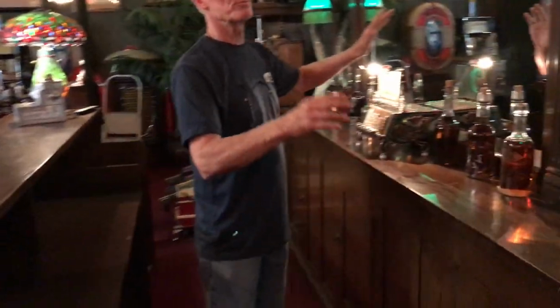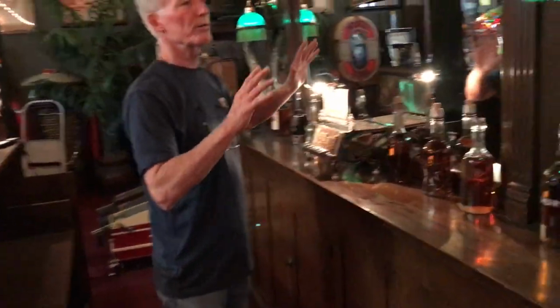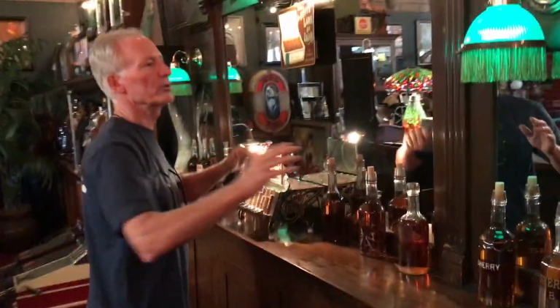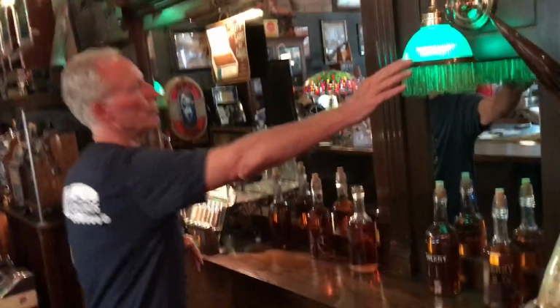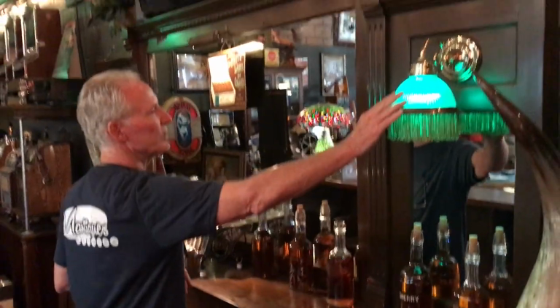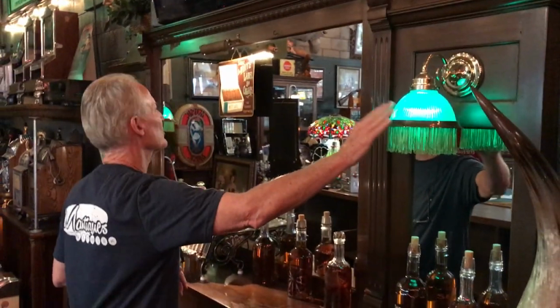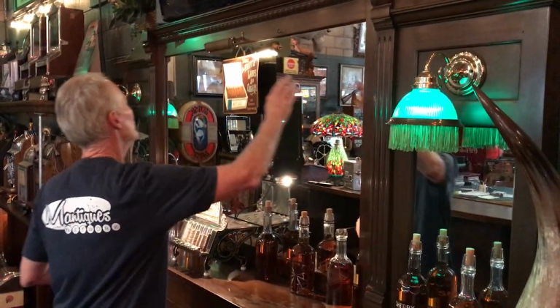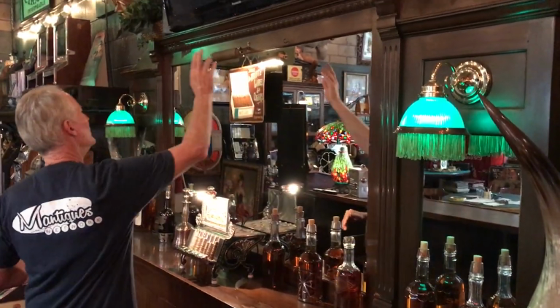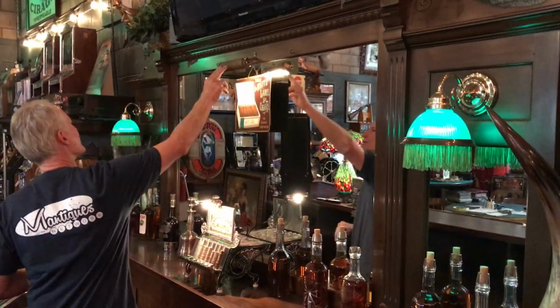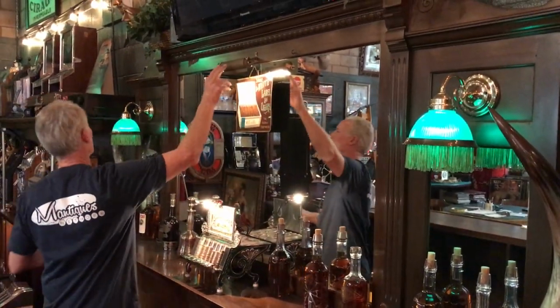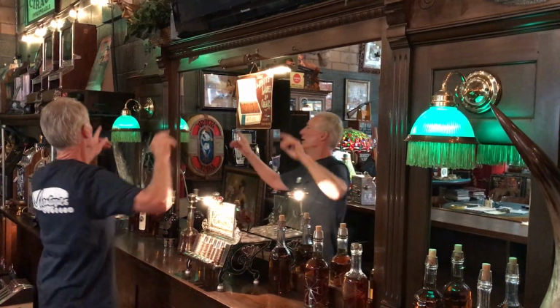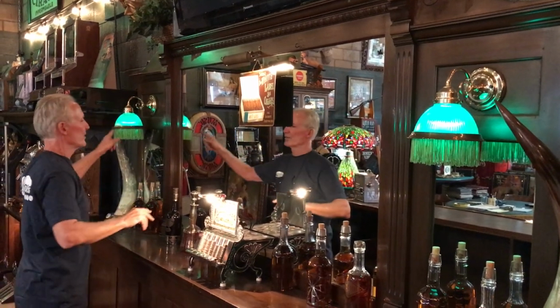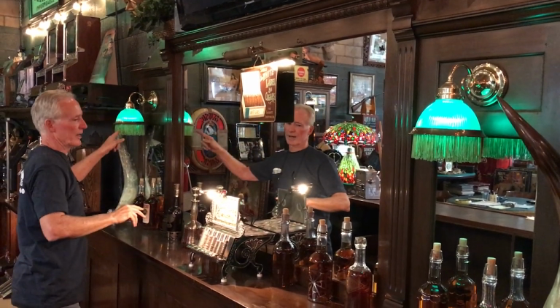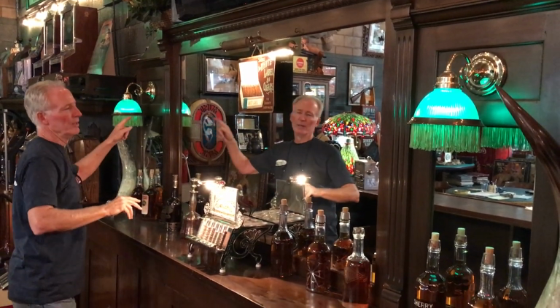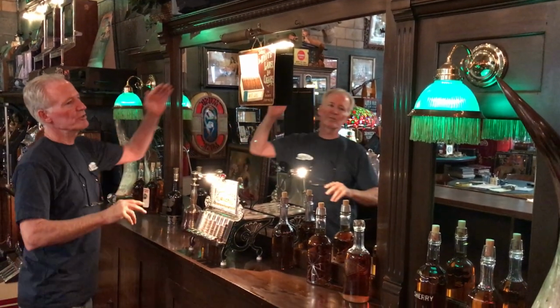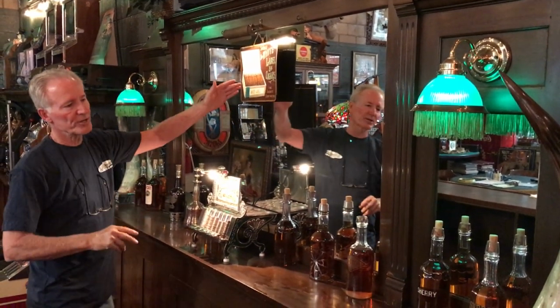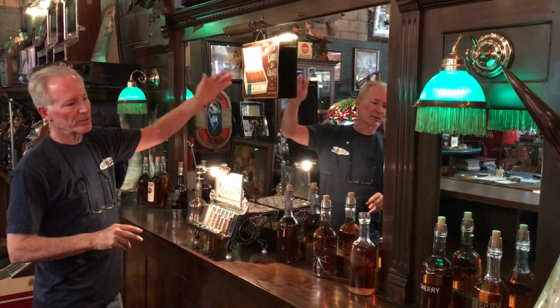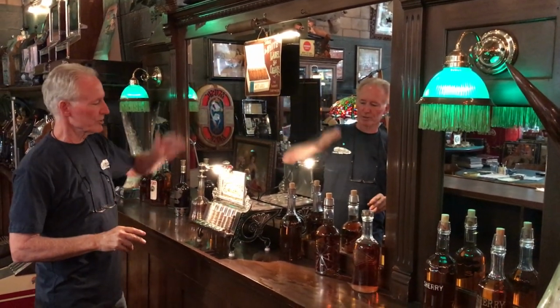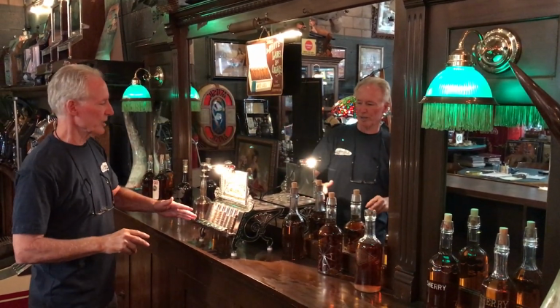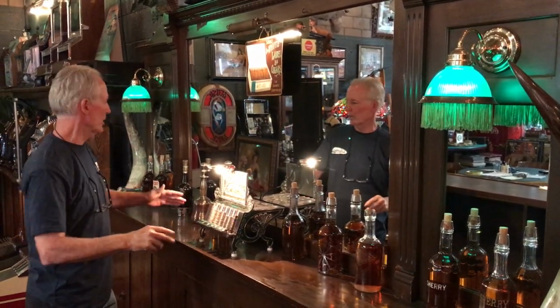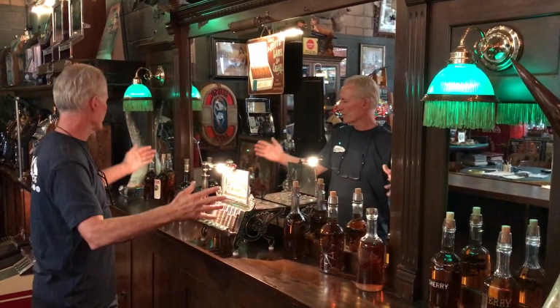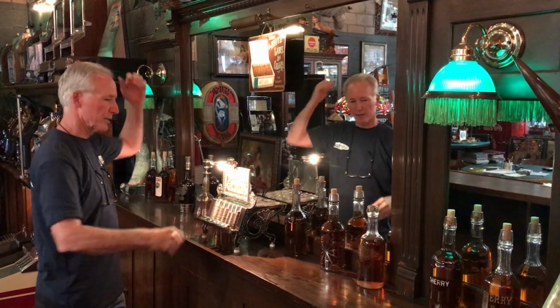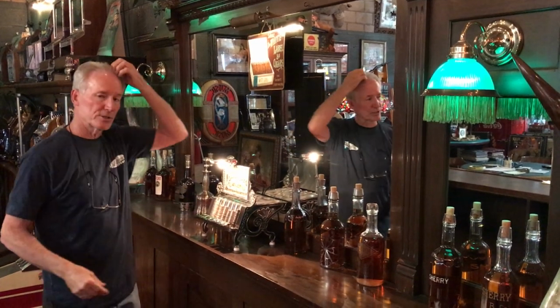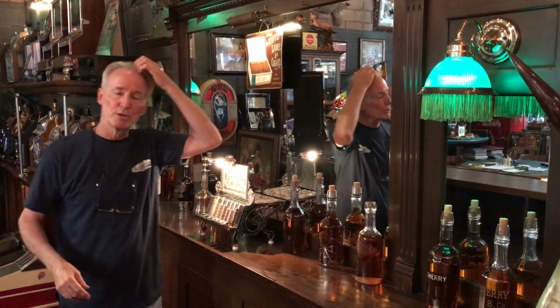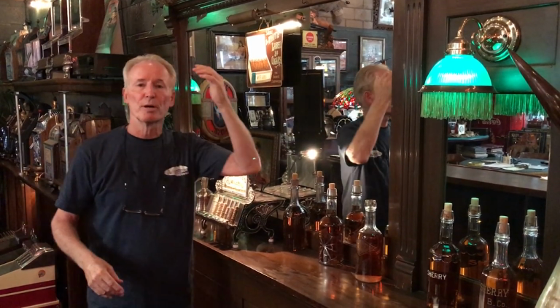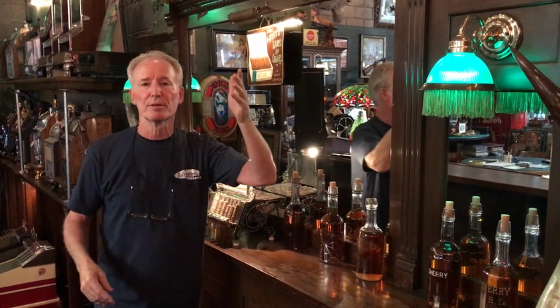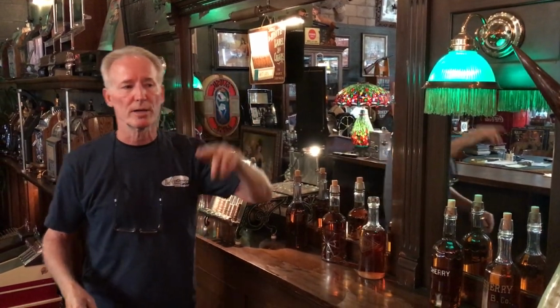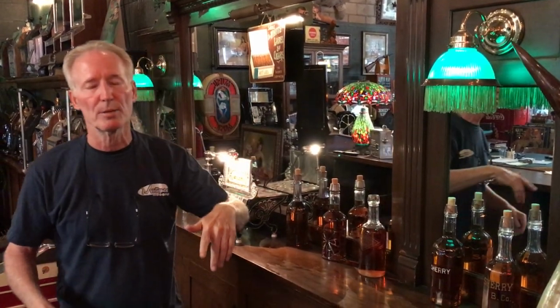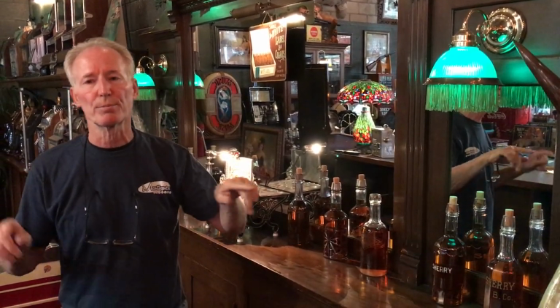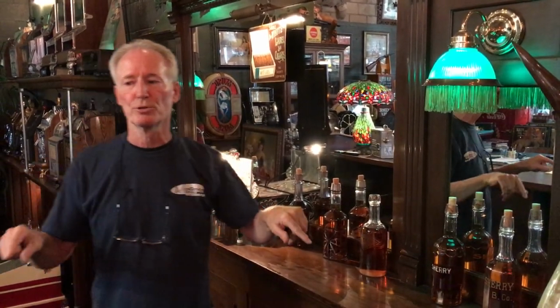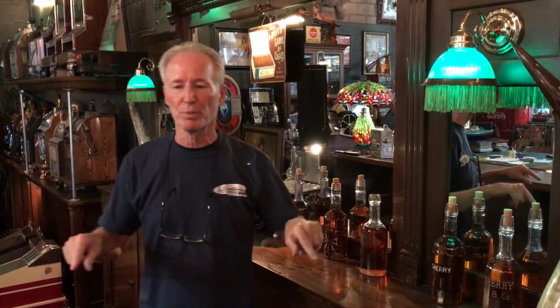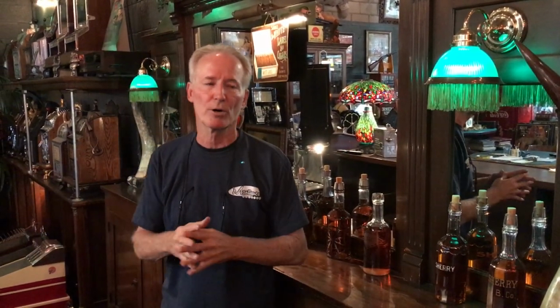What comes with the bar is you will be receiving this lamp, this lamp, and this lamp. The whiskey bottles — if you need some antique whiskey bottles, let me know. I'll try to work something out for the person who does buy this bar.